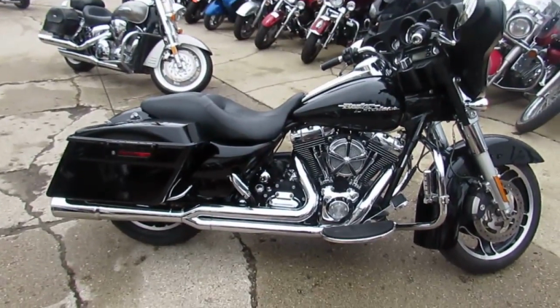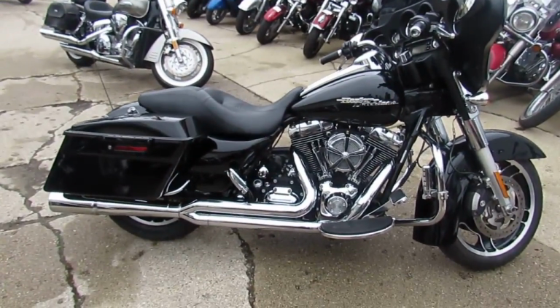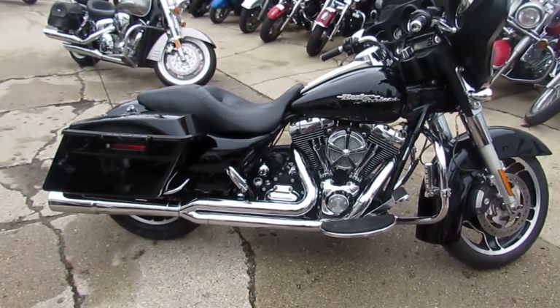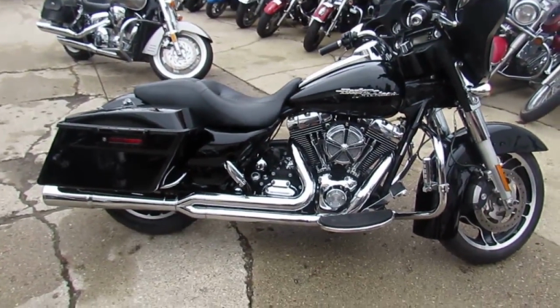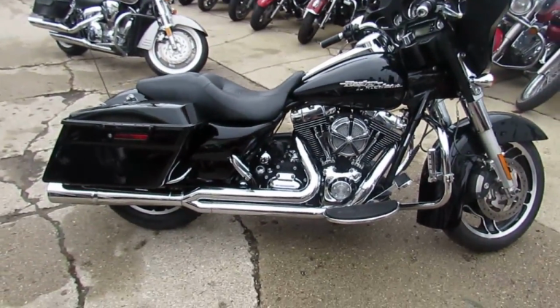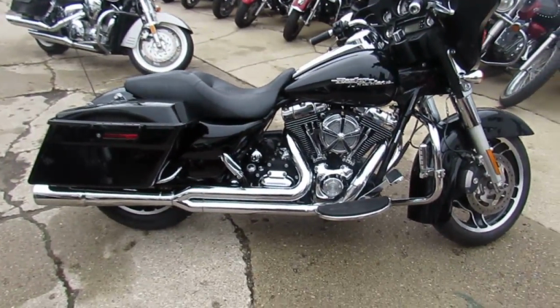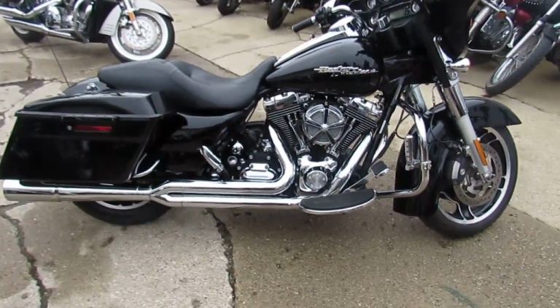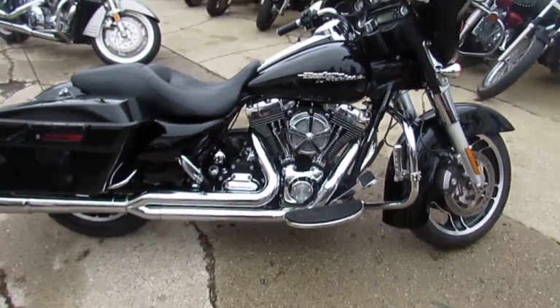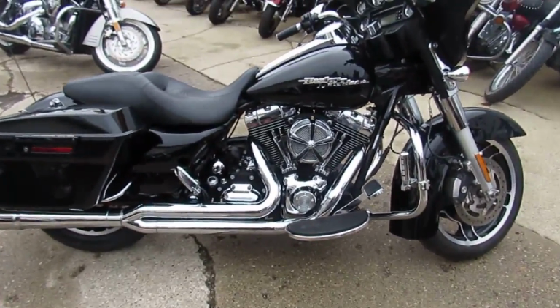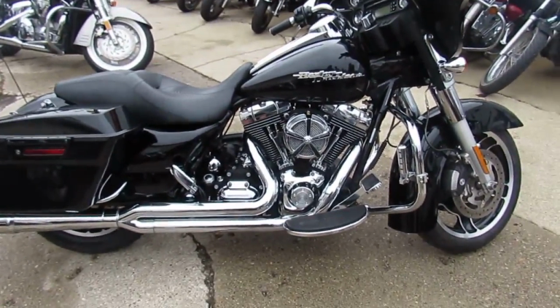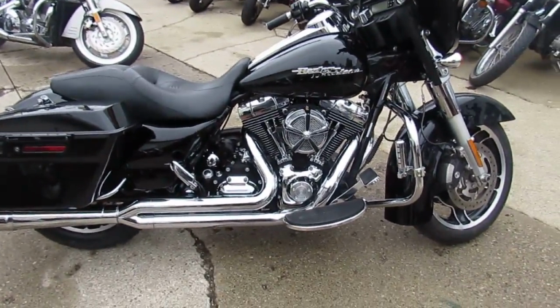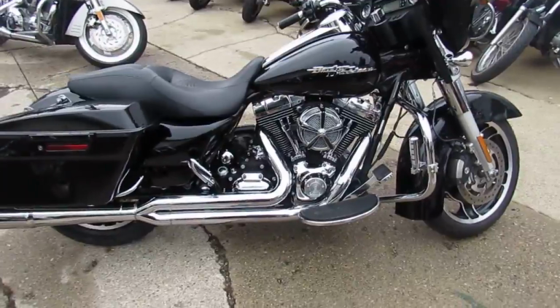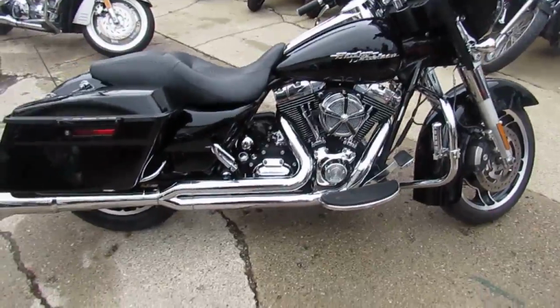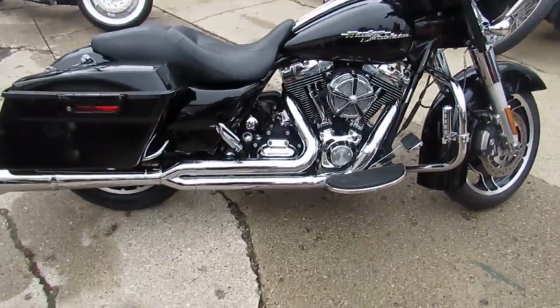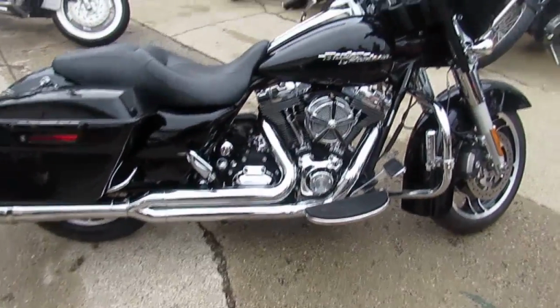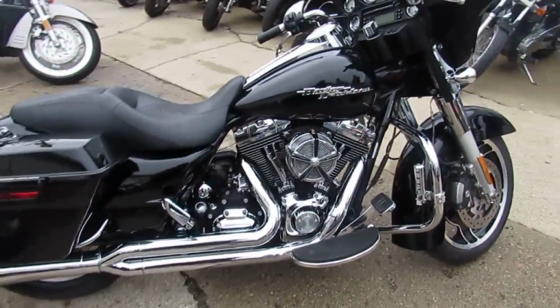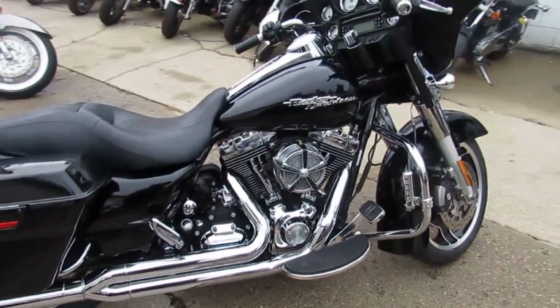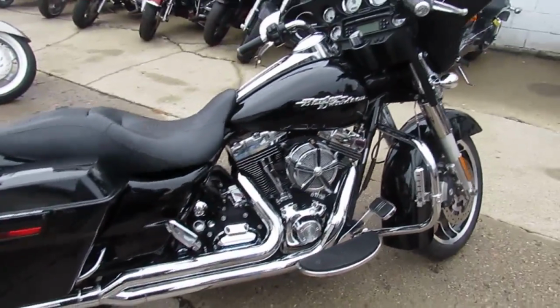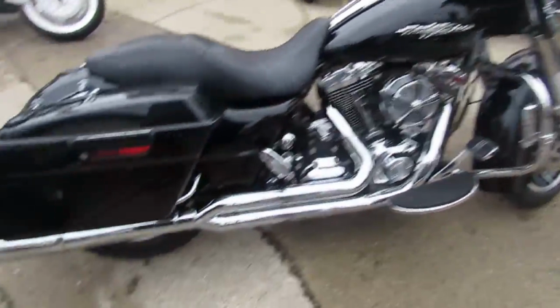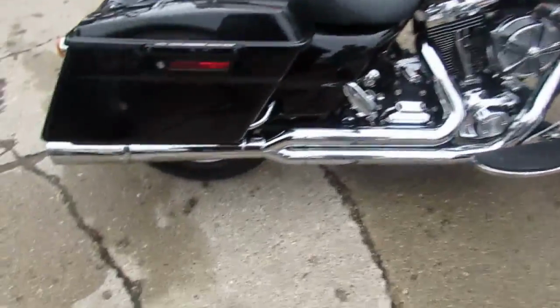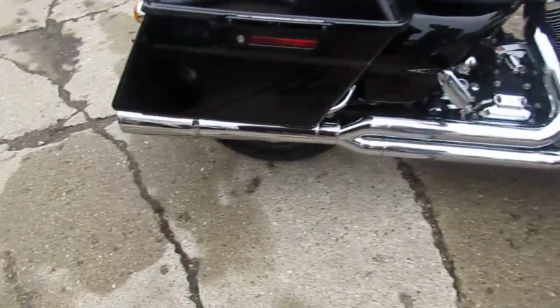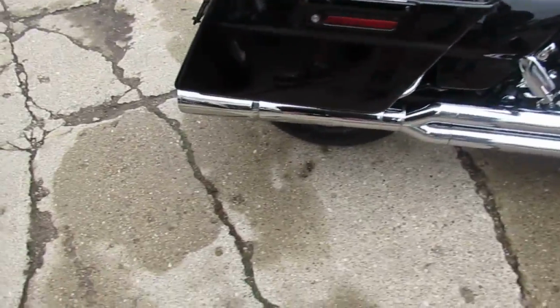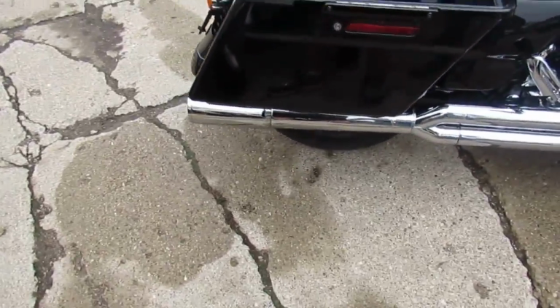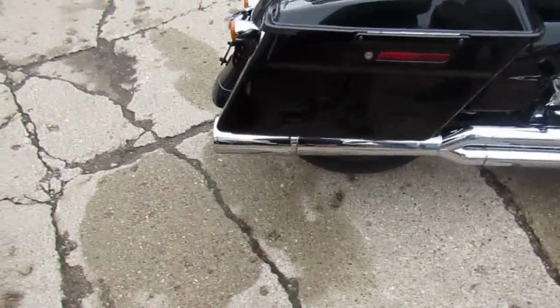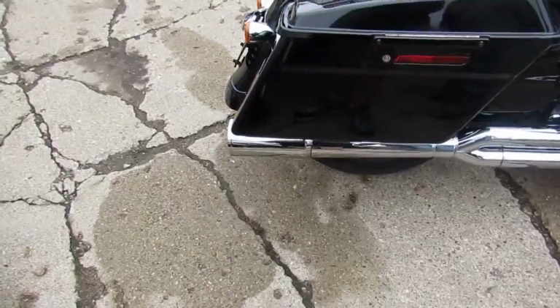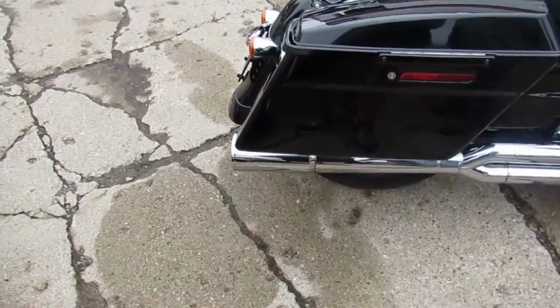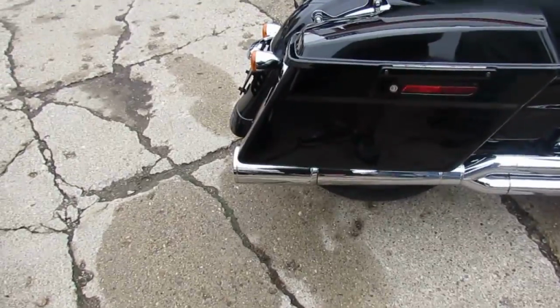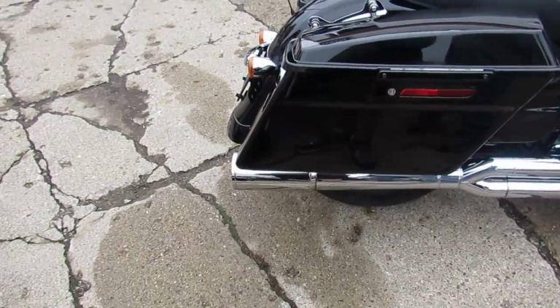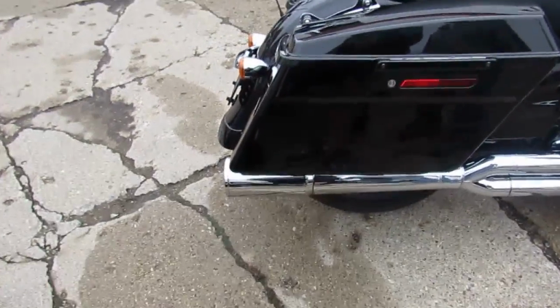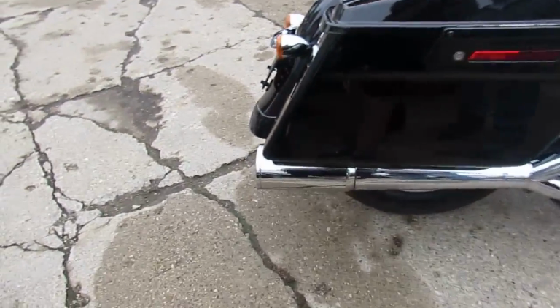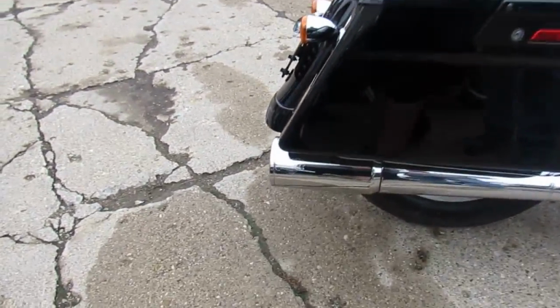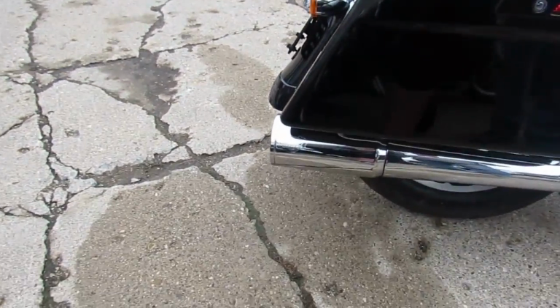Boy, what a good-looking Street Glide here. We got a ton of these things at Approval Power Sports. We got over 500 used bikes — about 300 used Harley Davidsons.